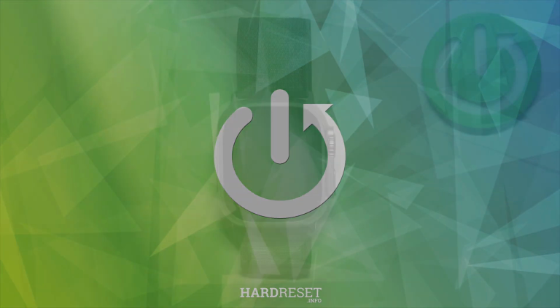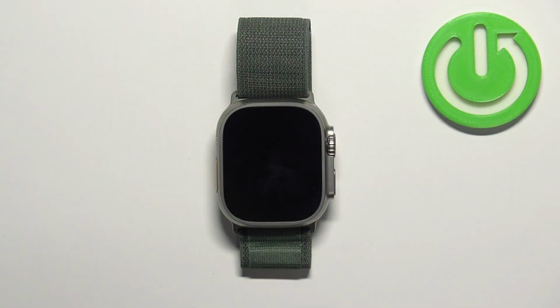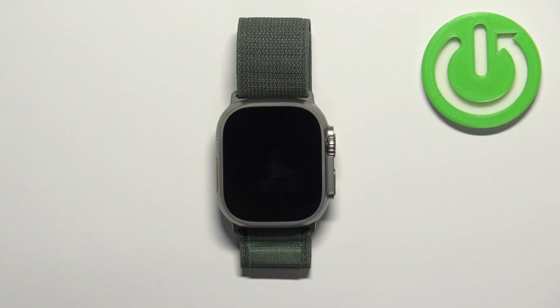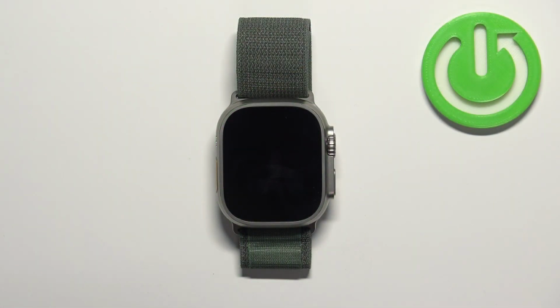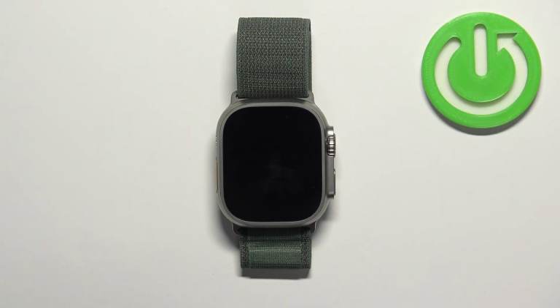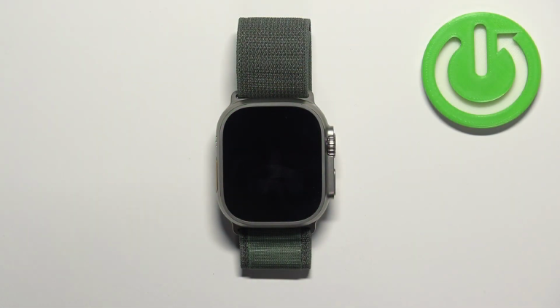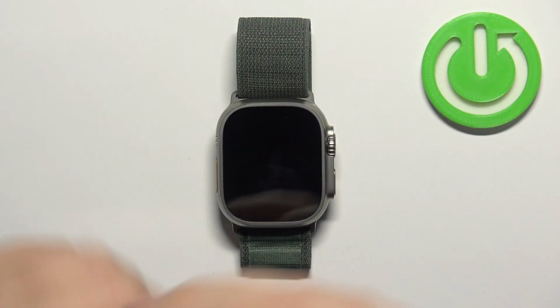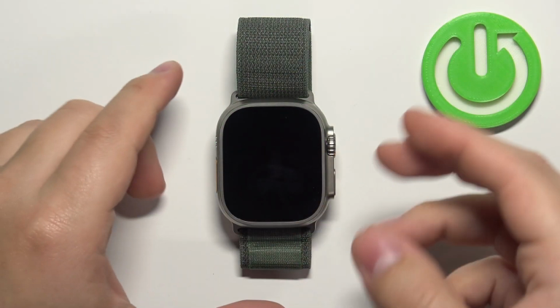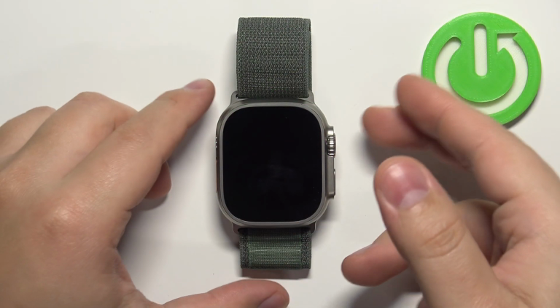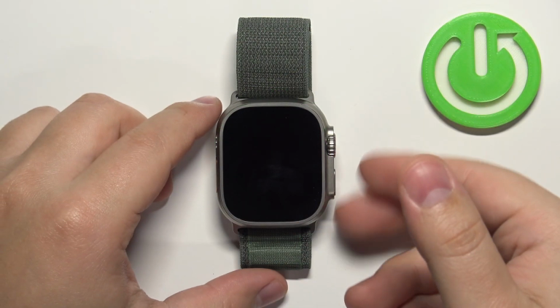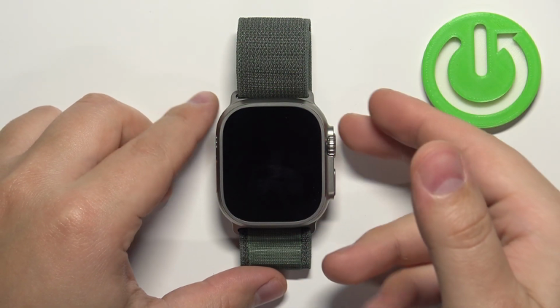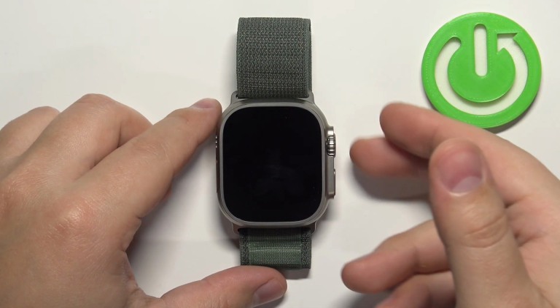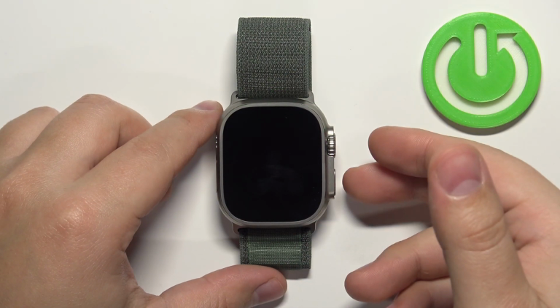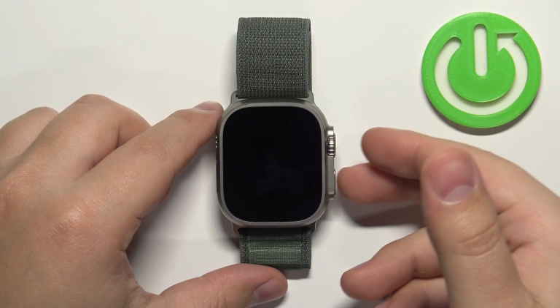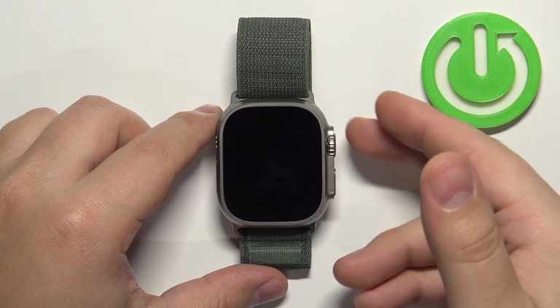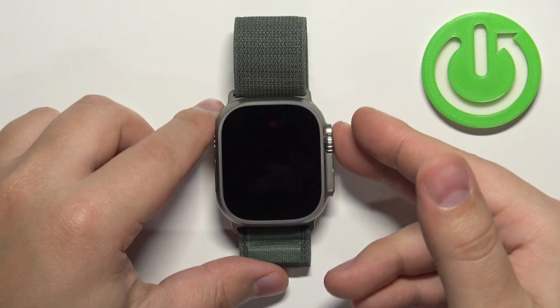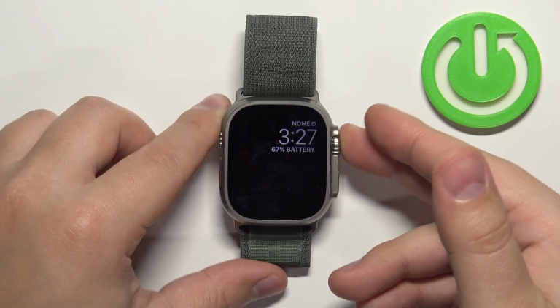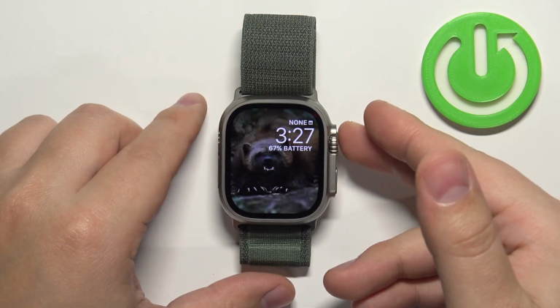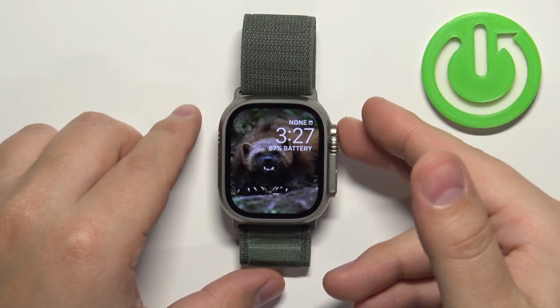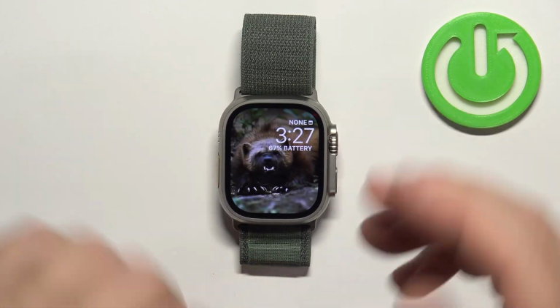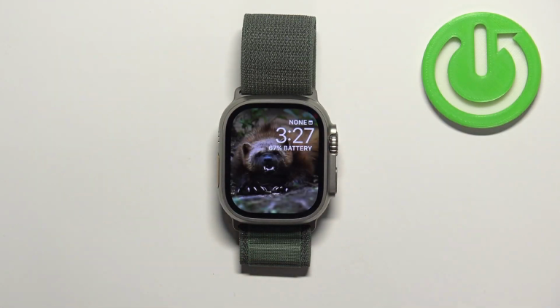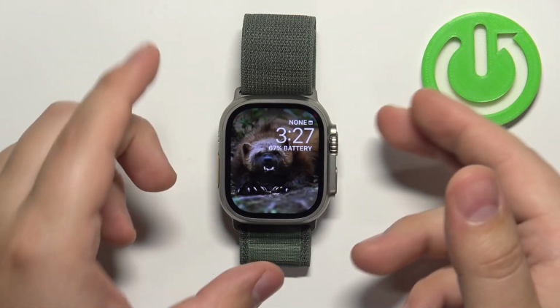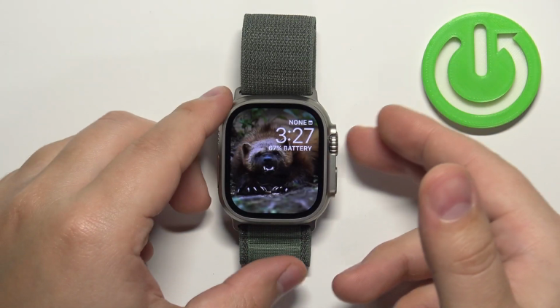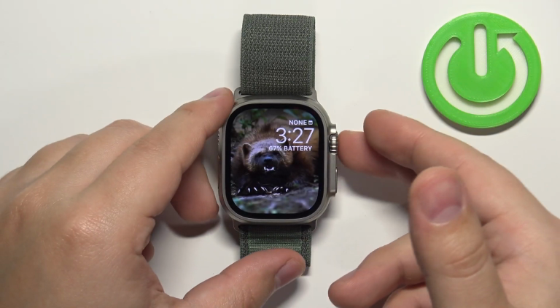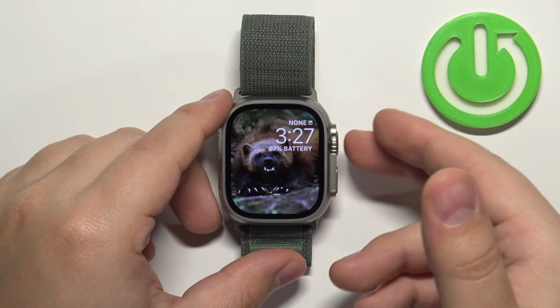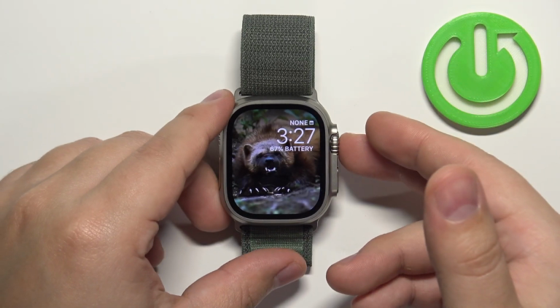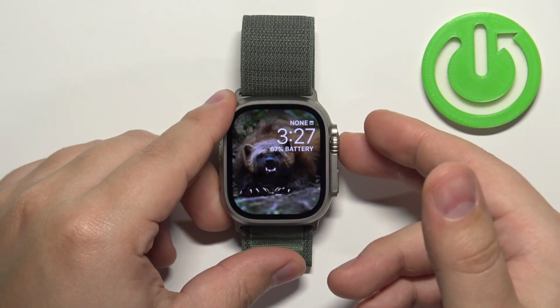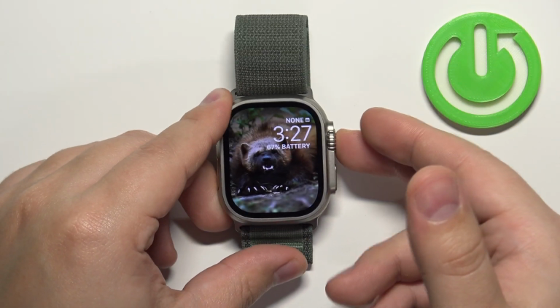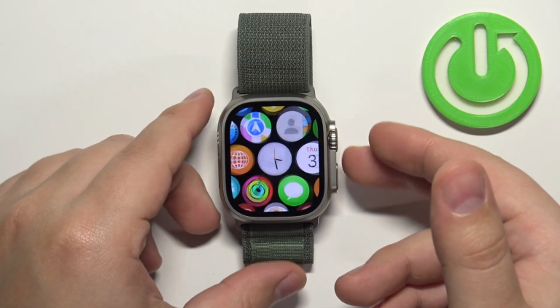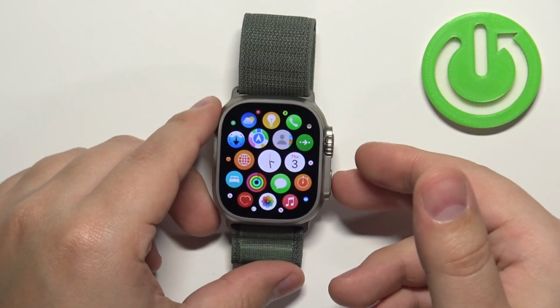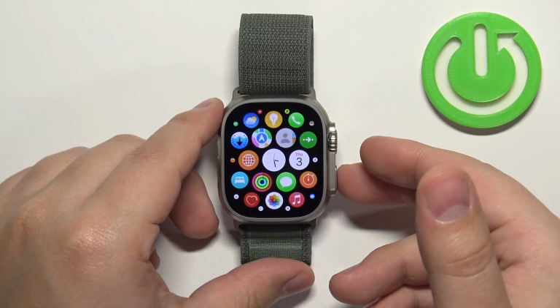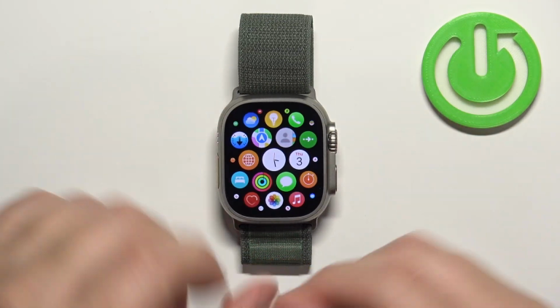First, let's wake up the screen on our watch. You can do it by pressing the crown button or the side button. After you wake up the screen, press the crown button again to open the menu.